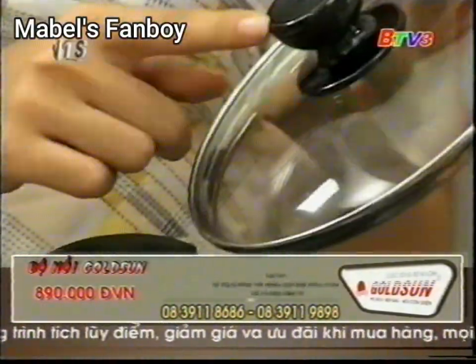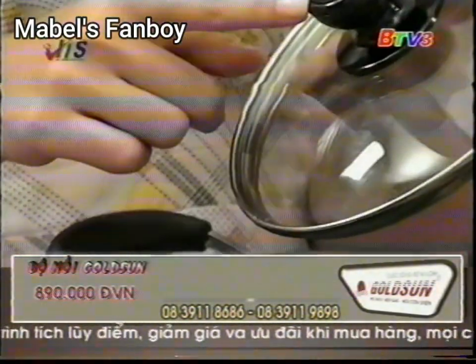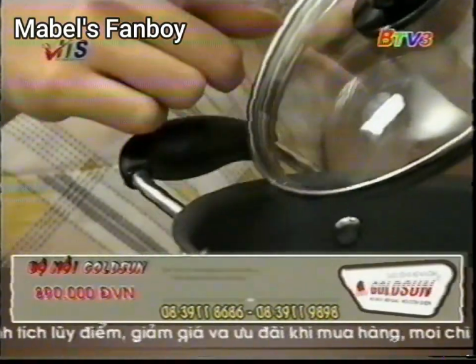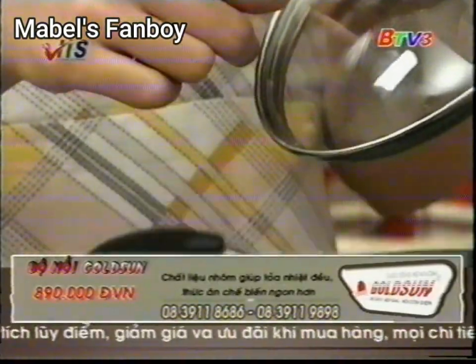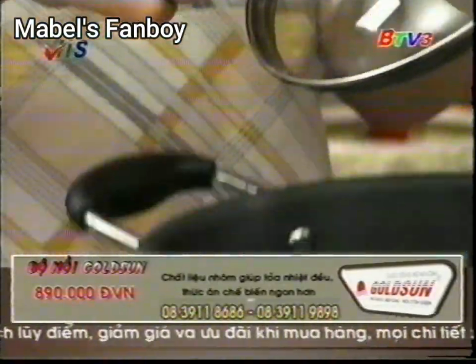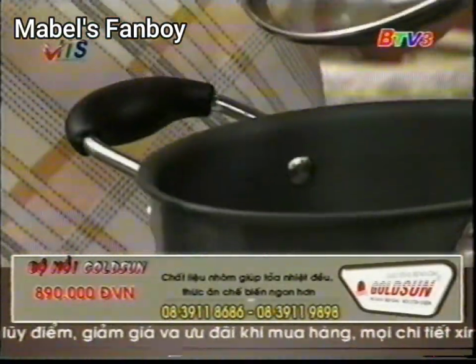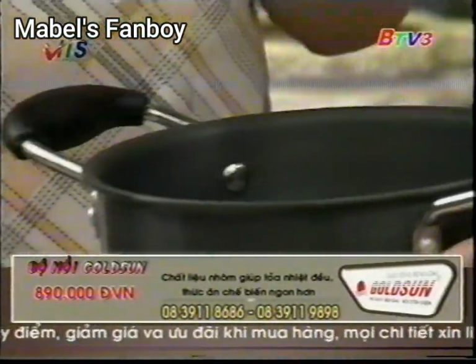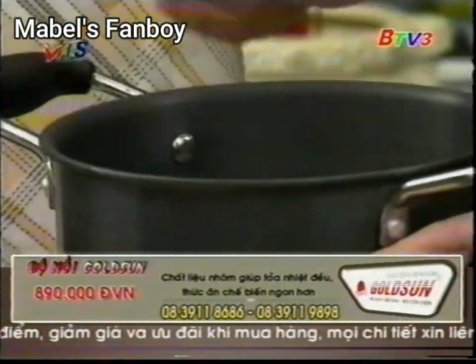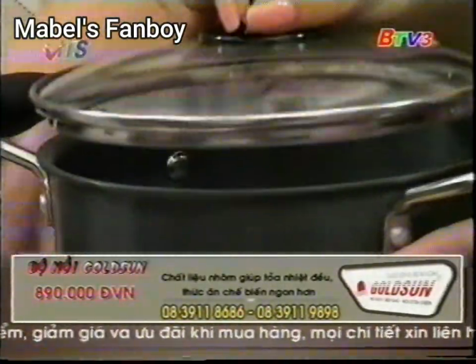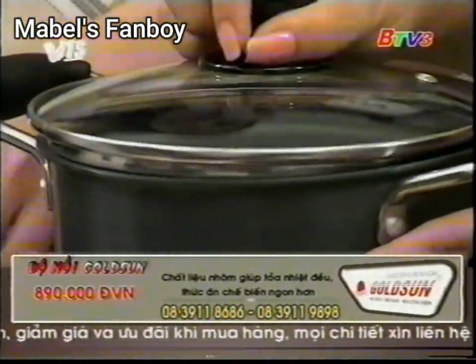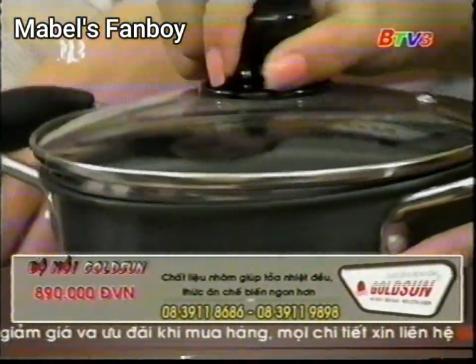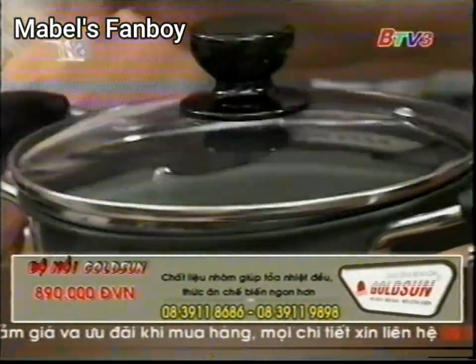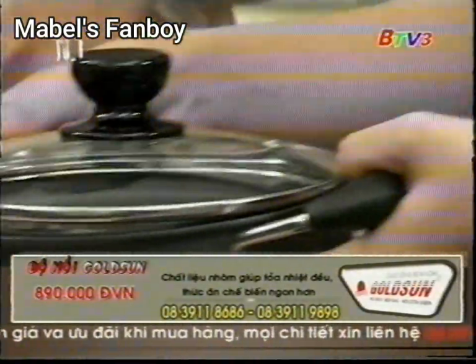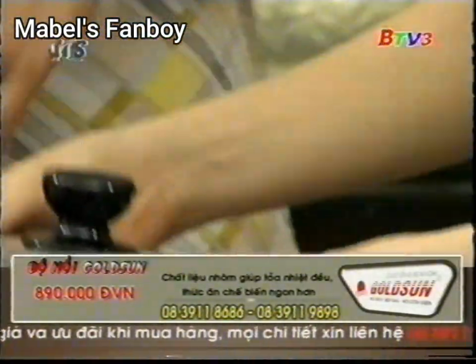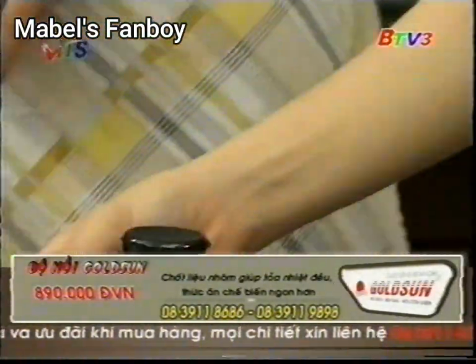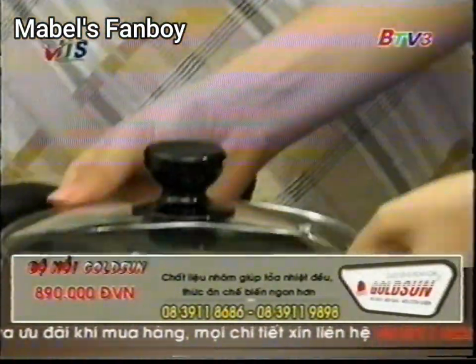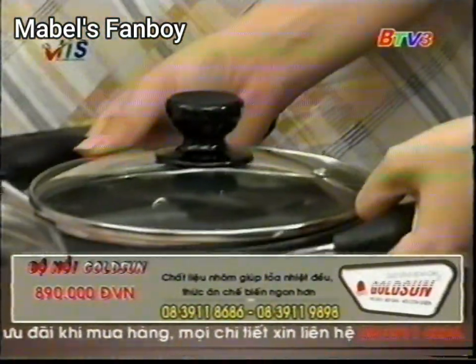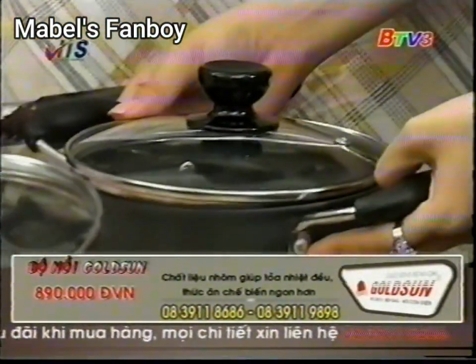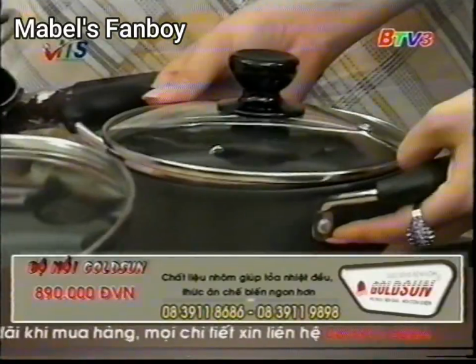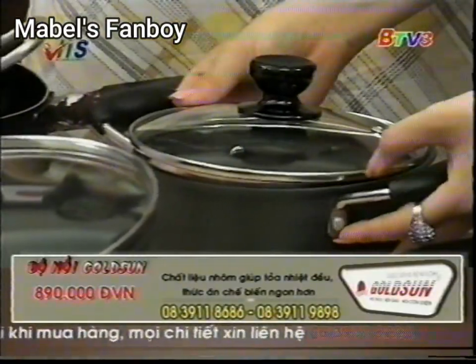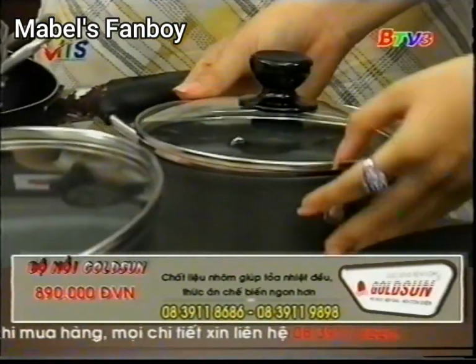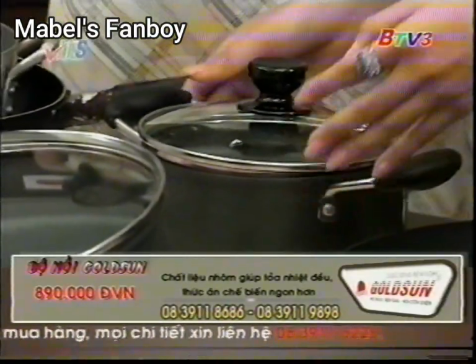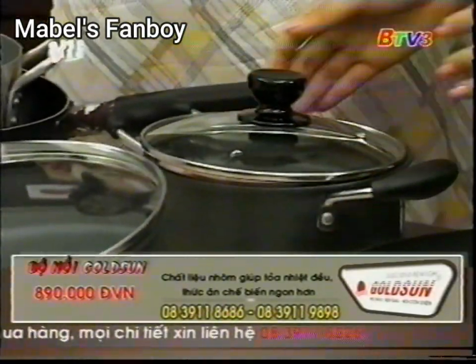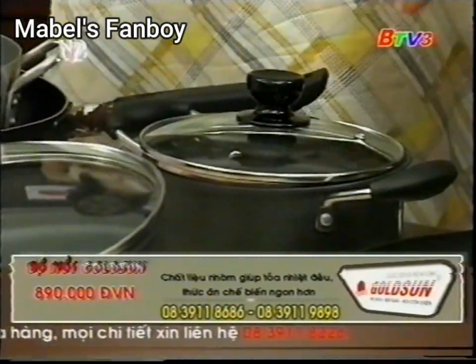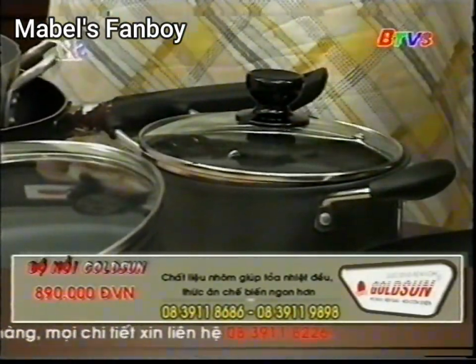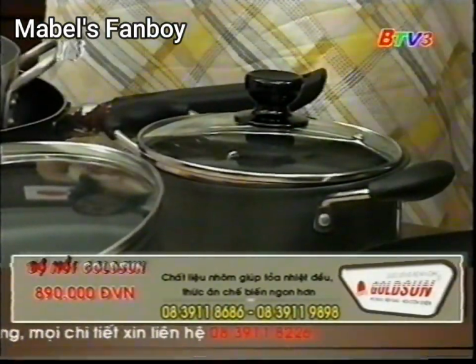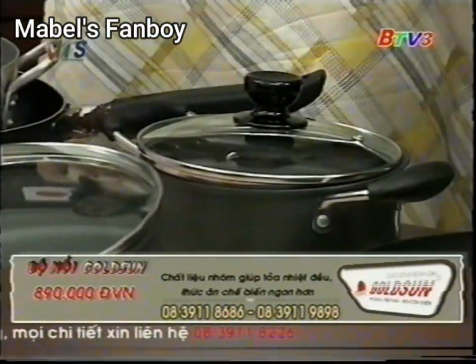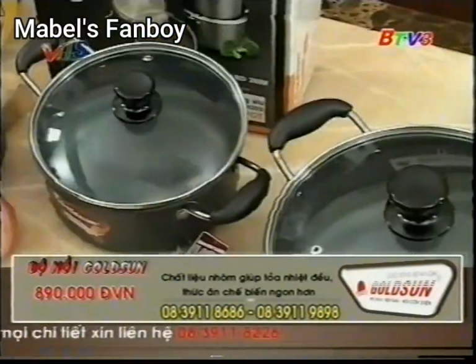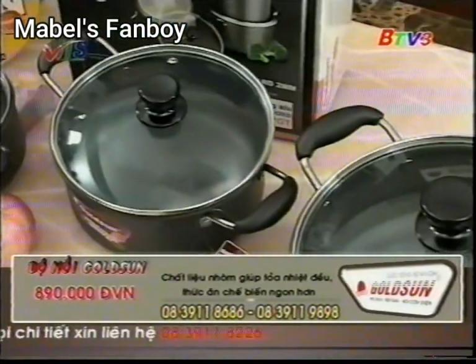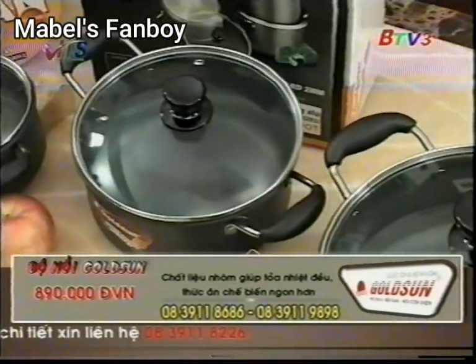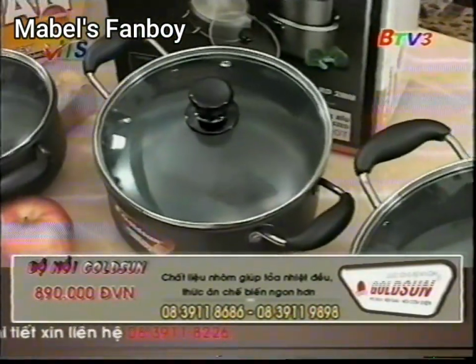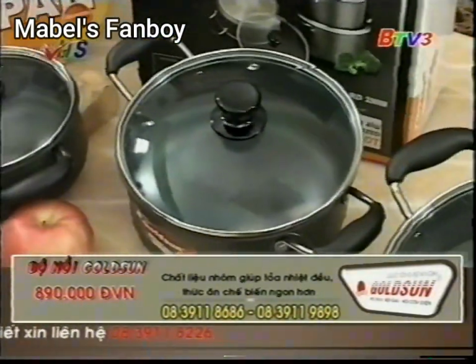Còn cái này nè, cái nhựa ở chỗ tay cầm nè, nó có dễ bị cháy không em? Dạ không, nhựa ở tay cầm và cả cái nhựa trên nắp này nữa. Đây là loại nhựa mà chịu lực, chịu nhiệt và chống cháy luôn đó chị.